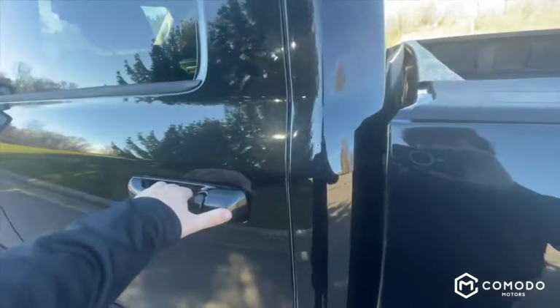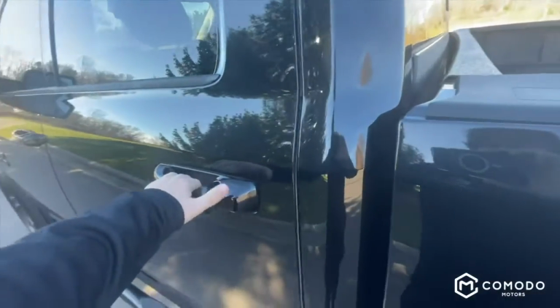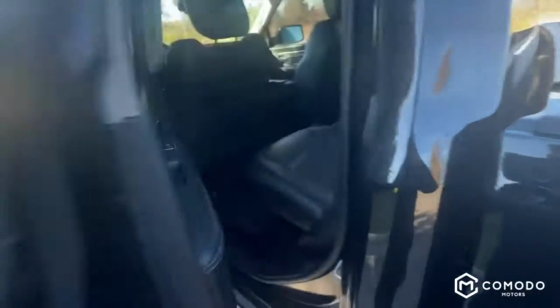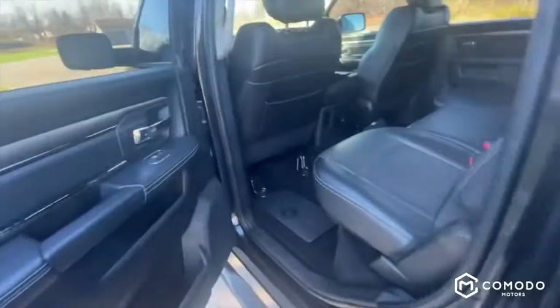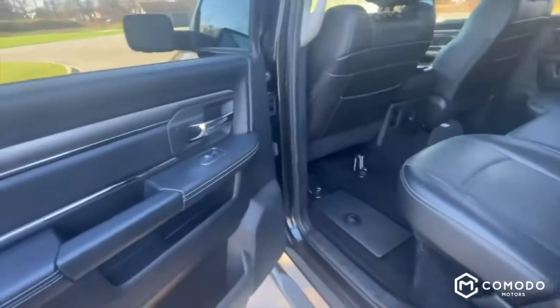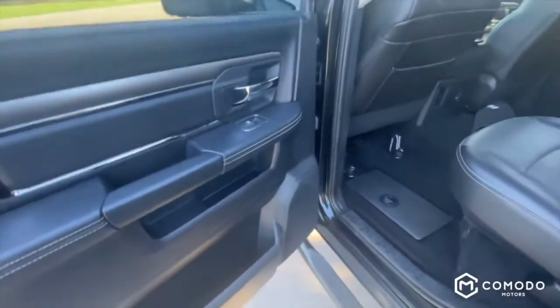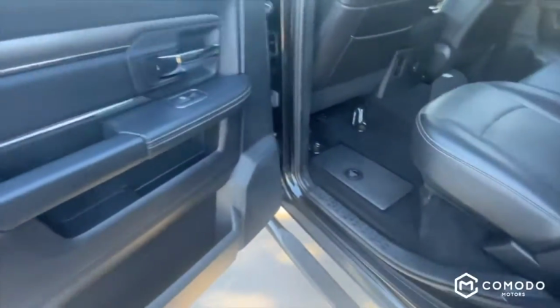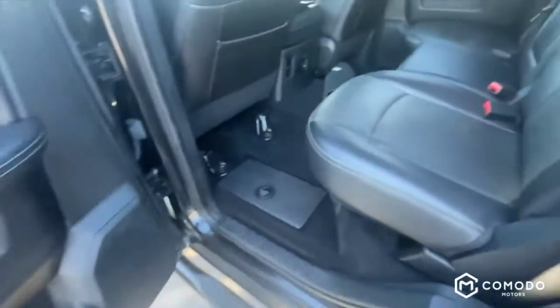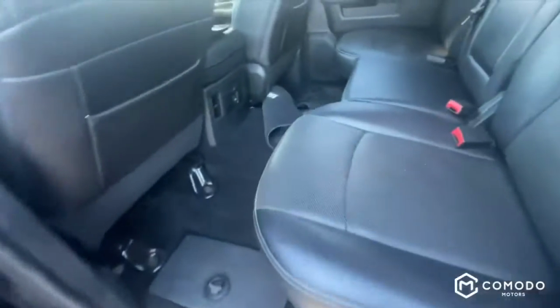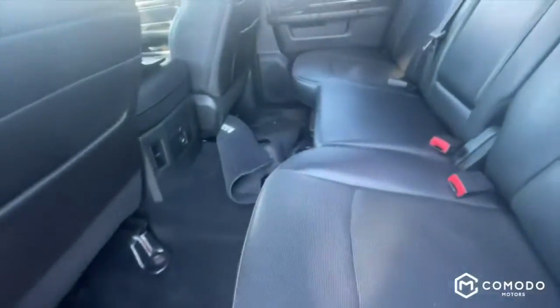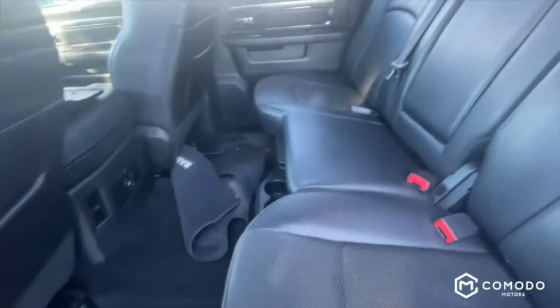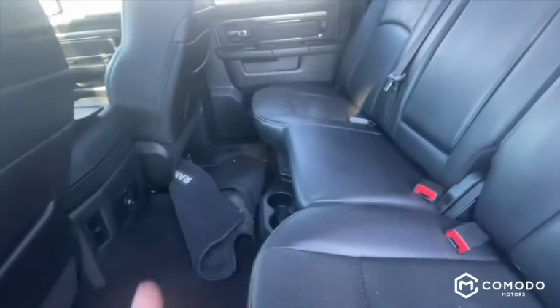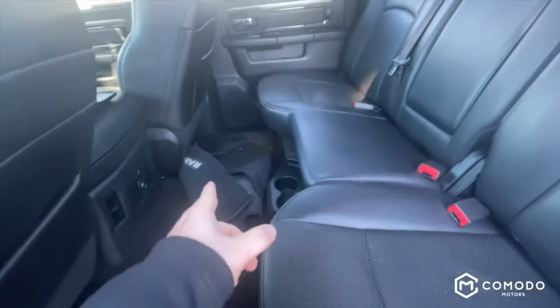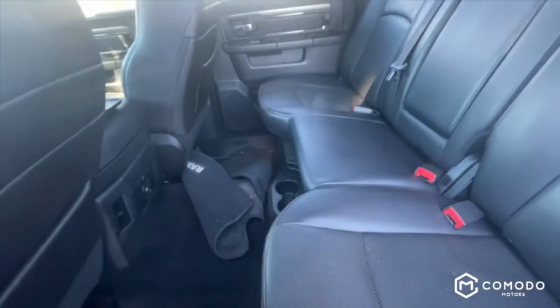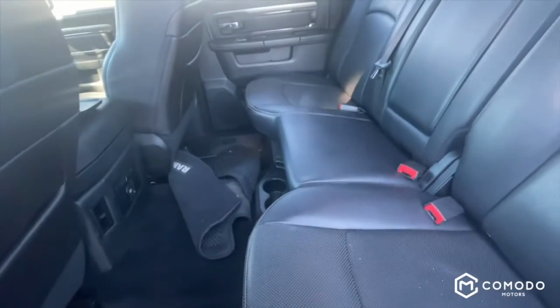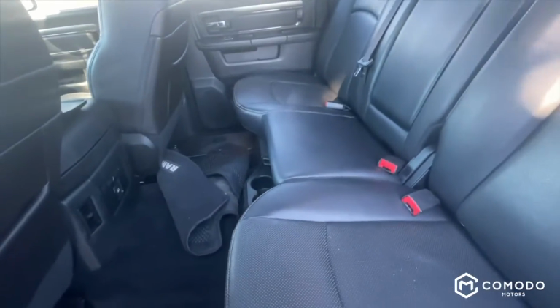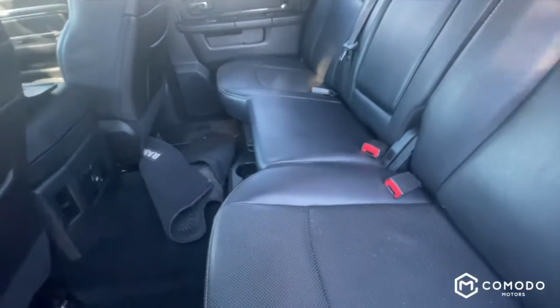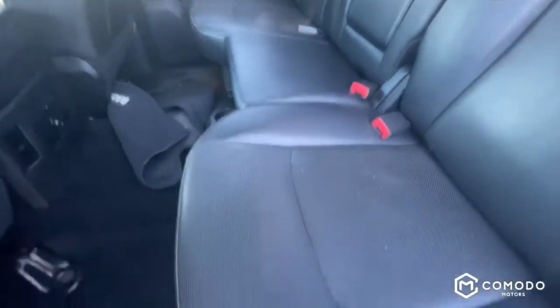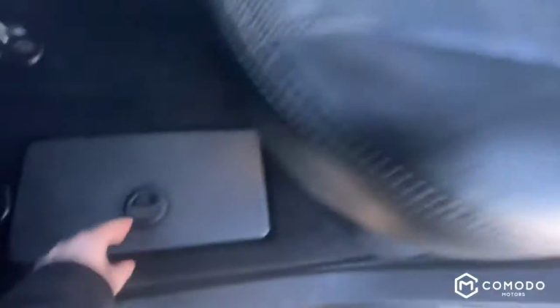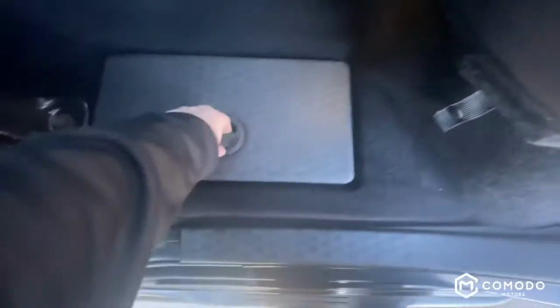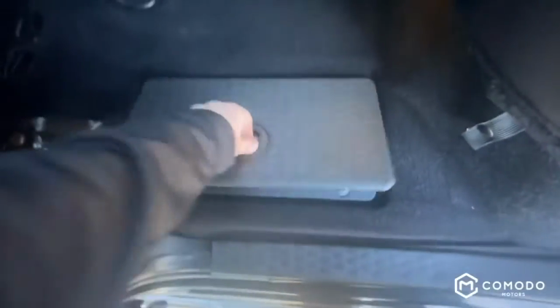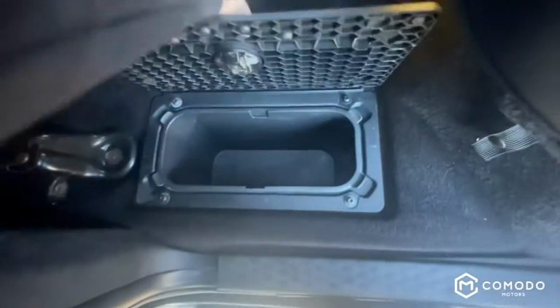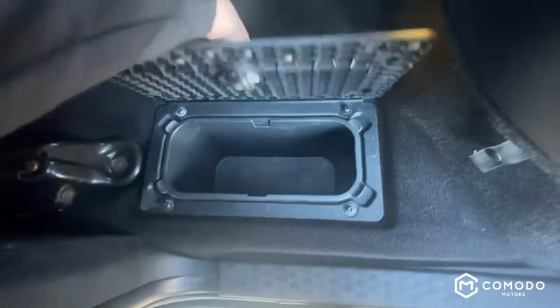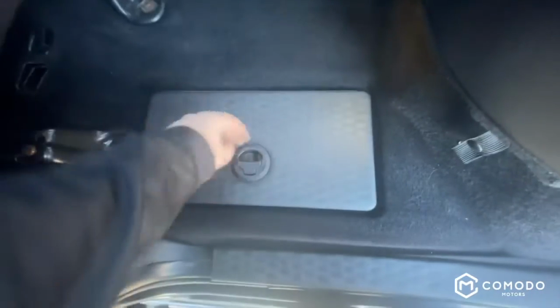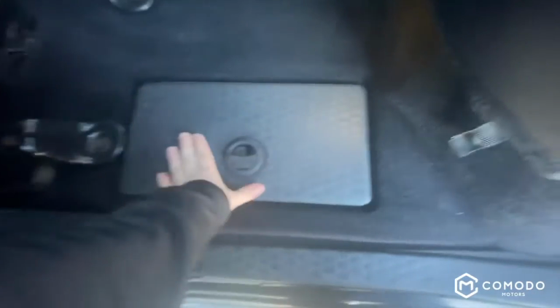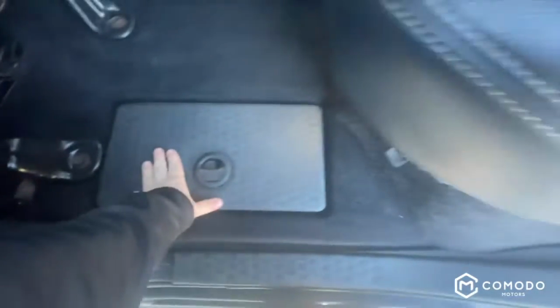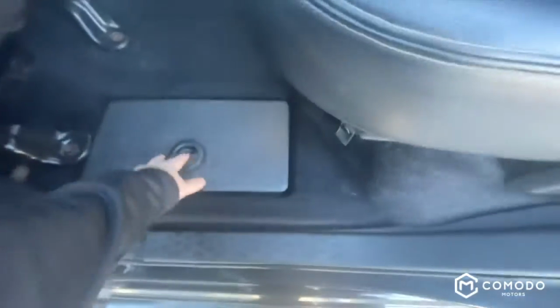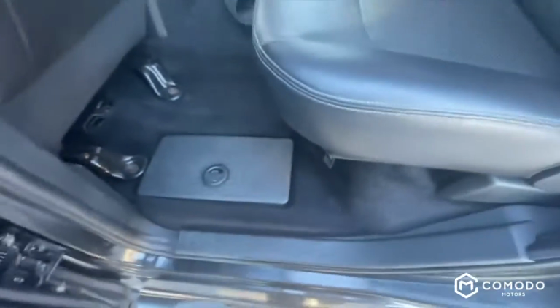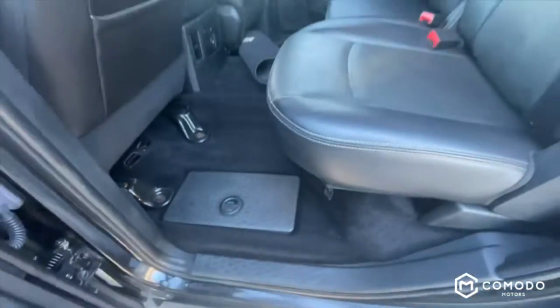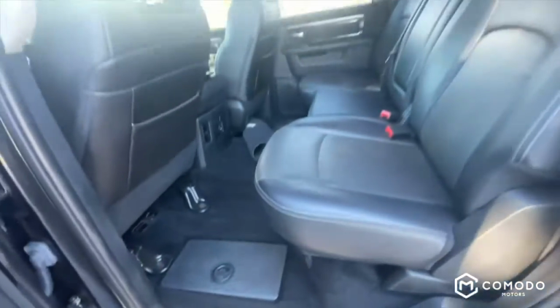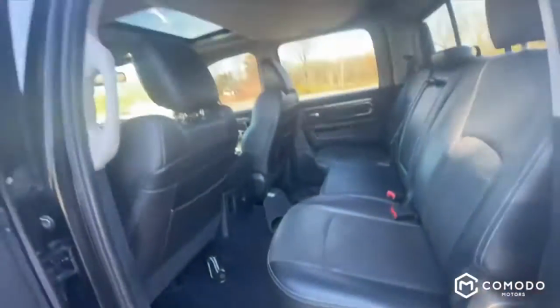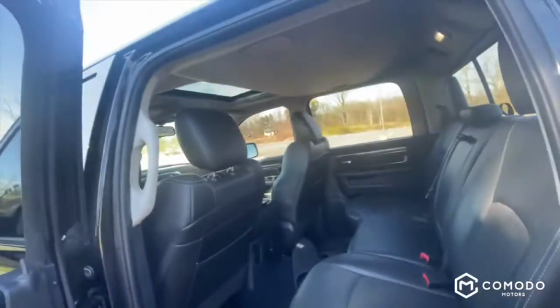And then in the back, you've got your Ram floor mats. Then on both sides, driver and passenger, you've got under the floor mat hidden storage bins.